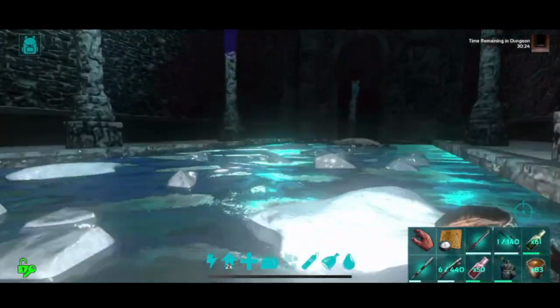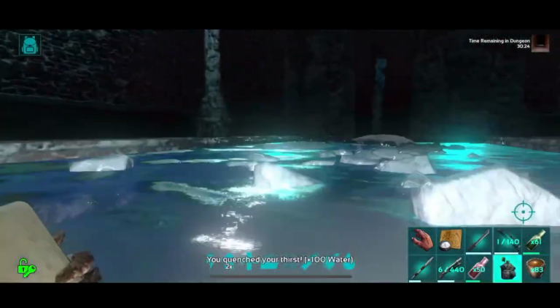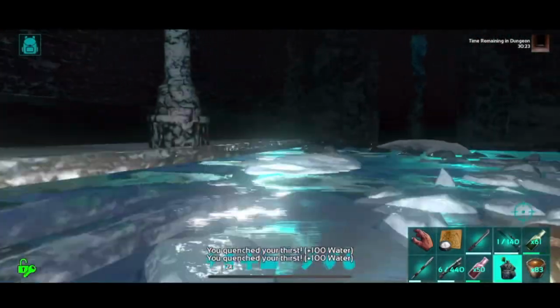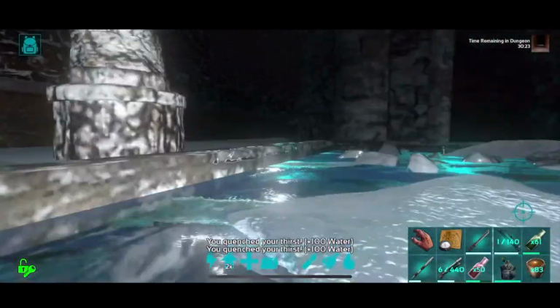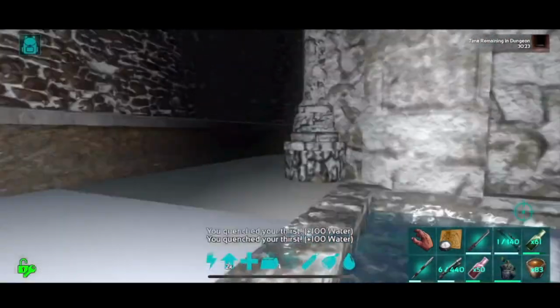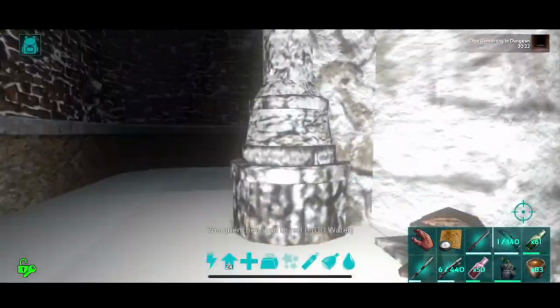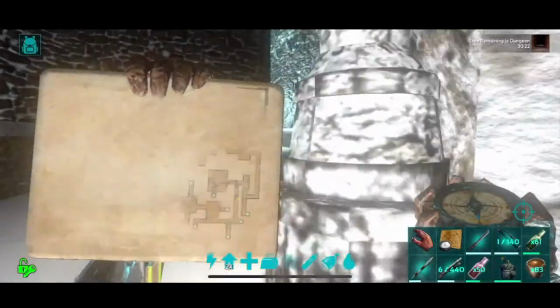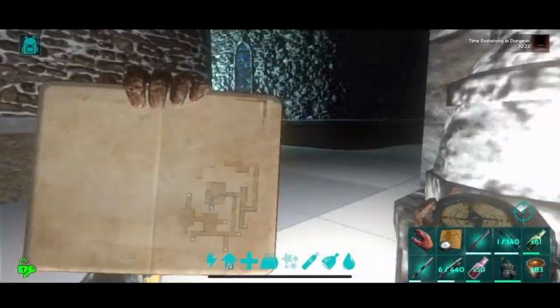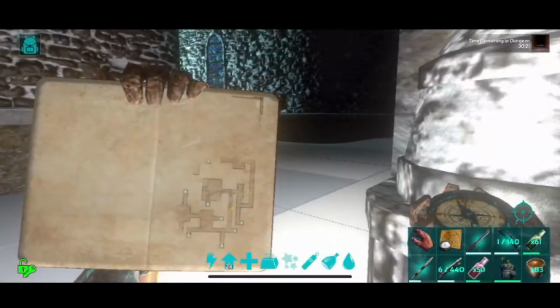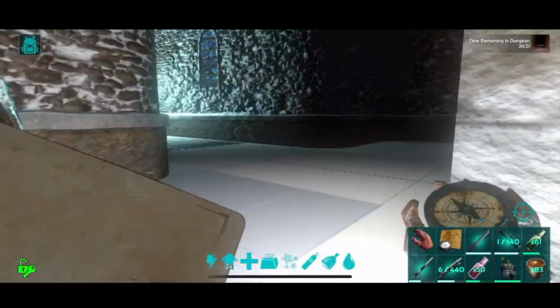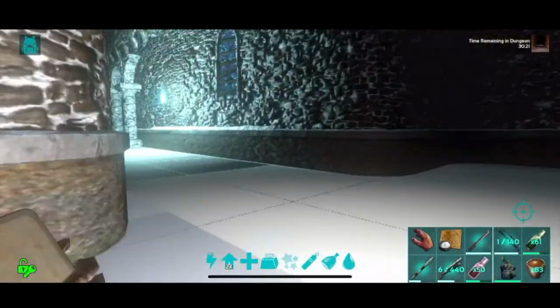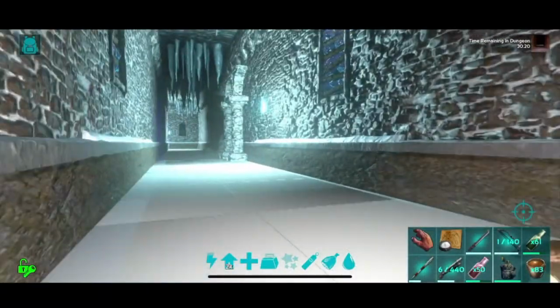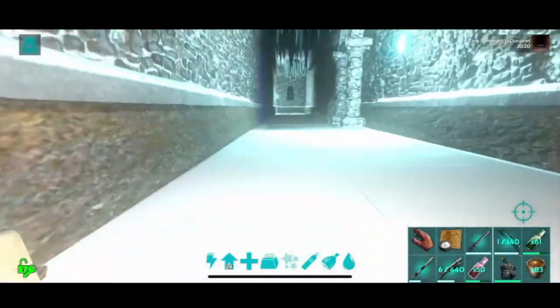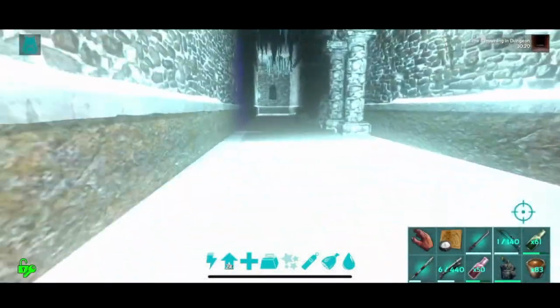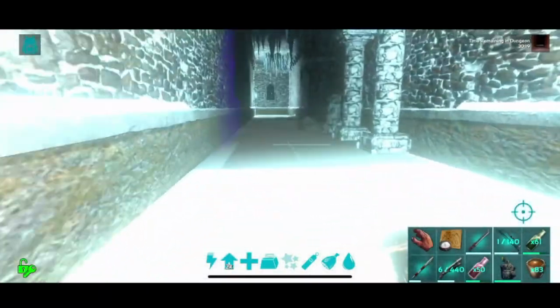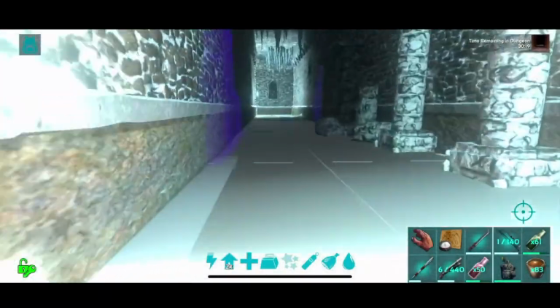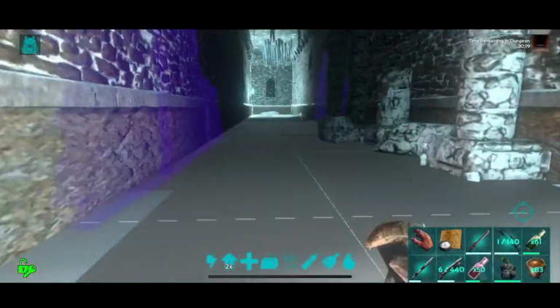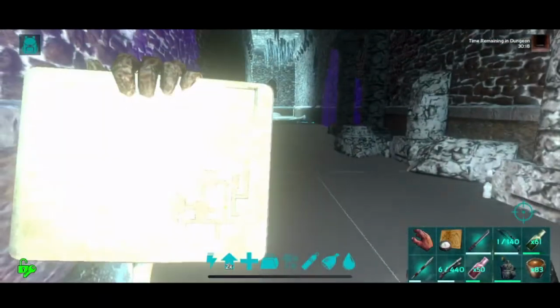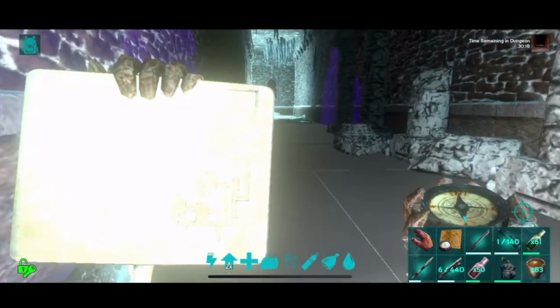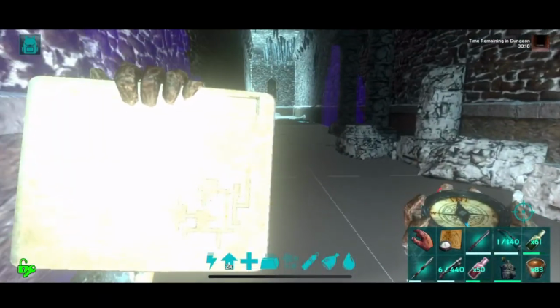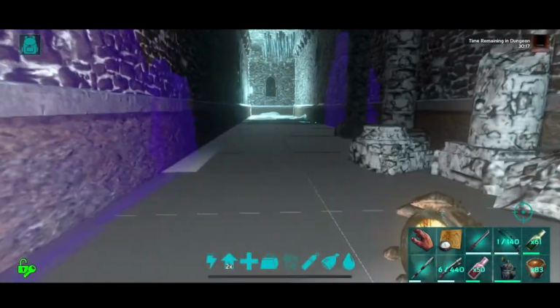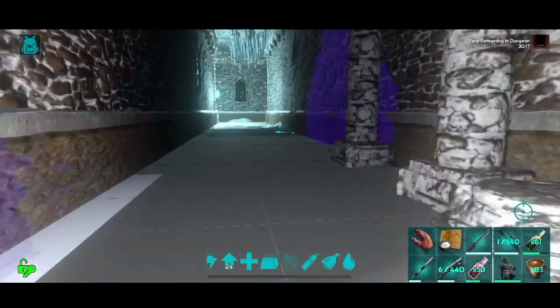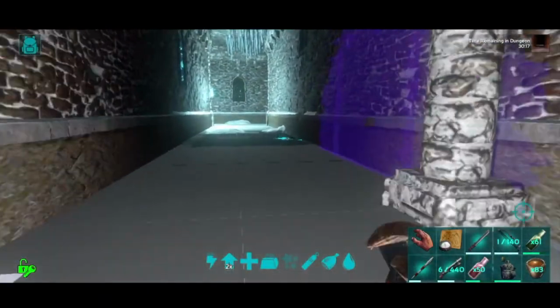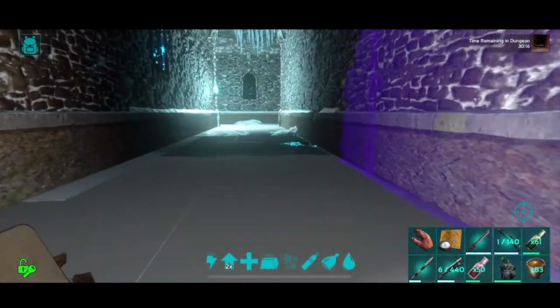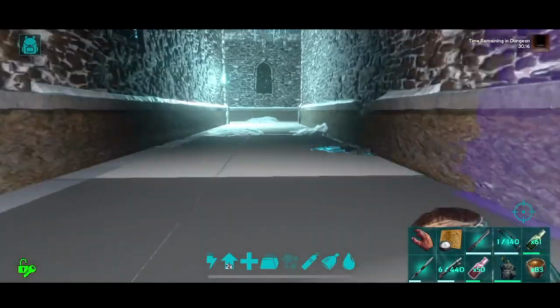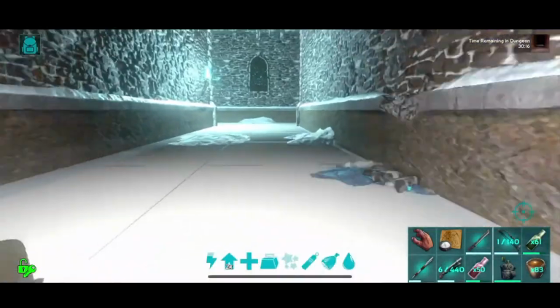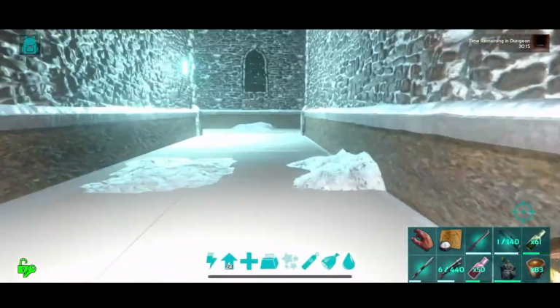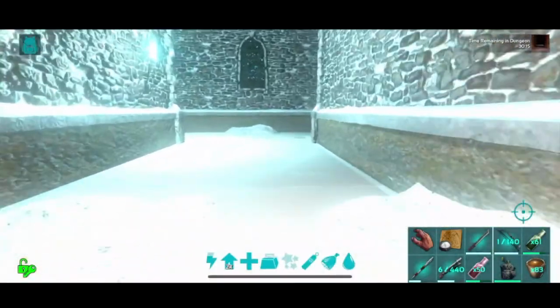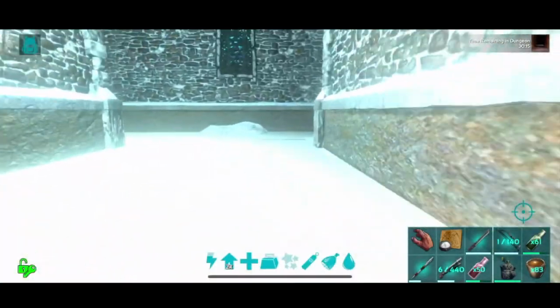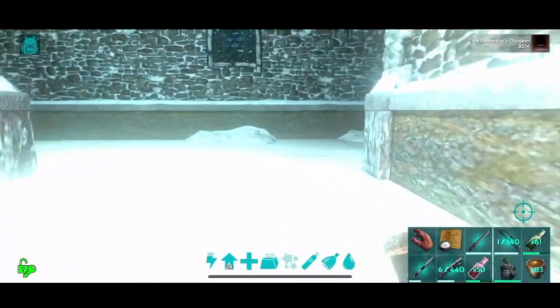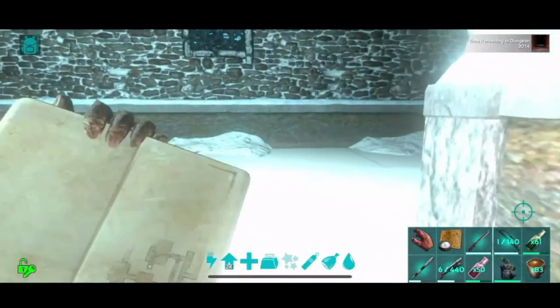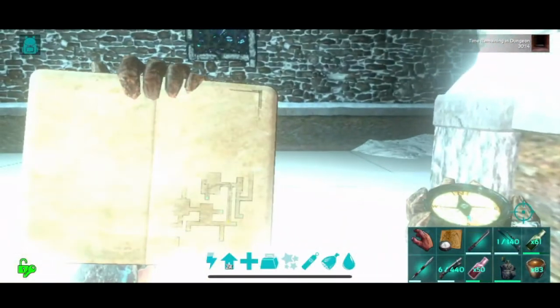Every single premium chest is guarded by an axical trap, which is just the worst. Hello — Ellen, Vampirica, Nefarious. Welcome, Jaden.